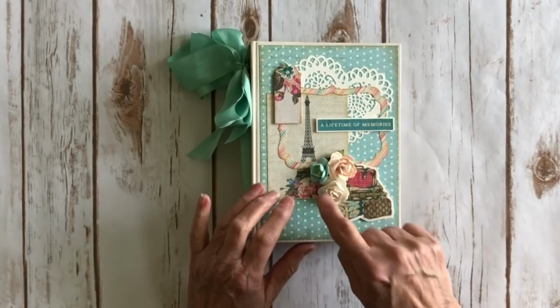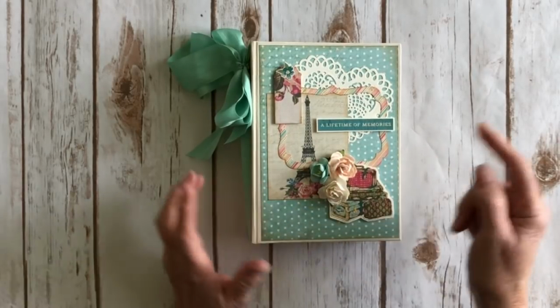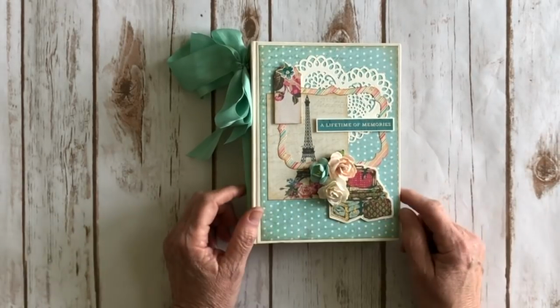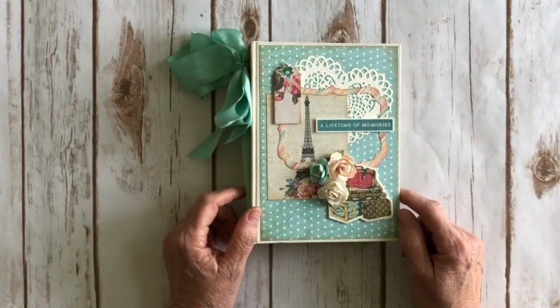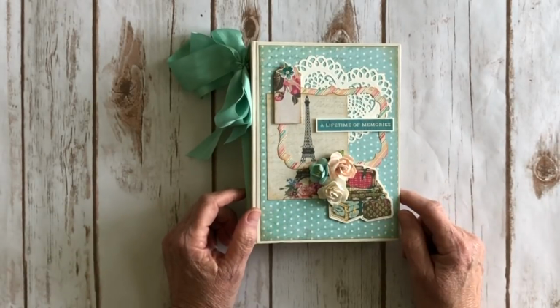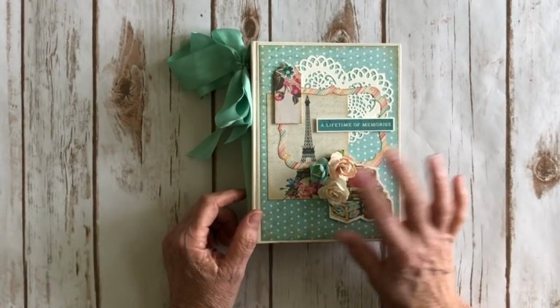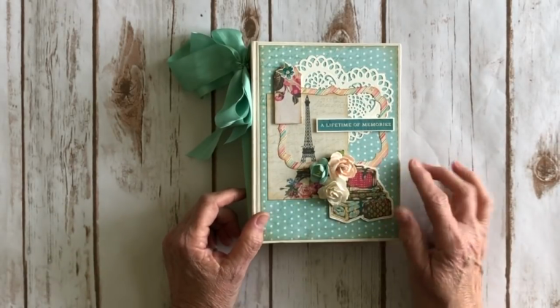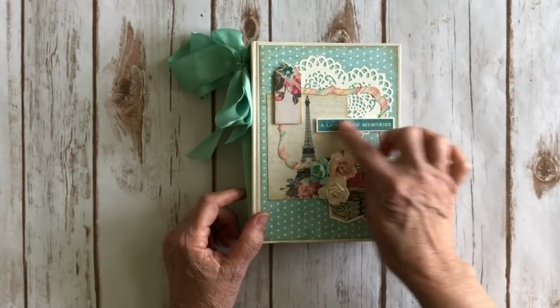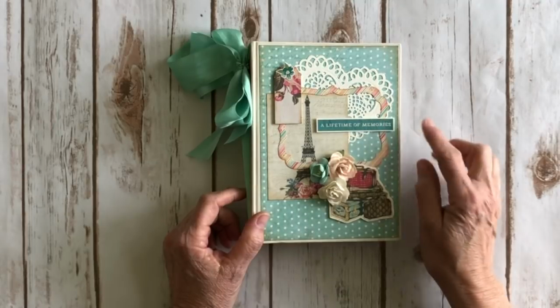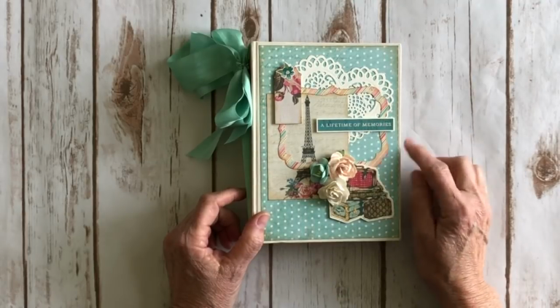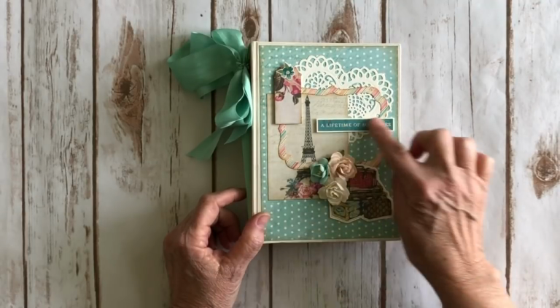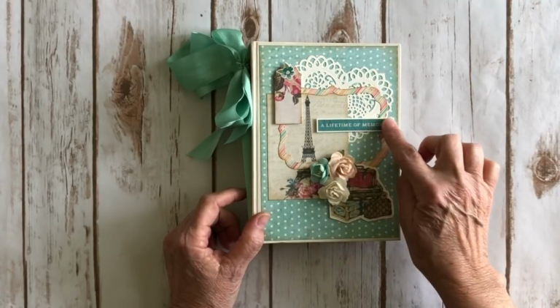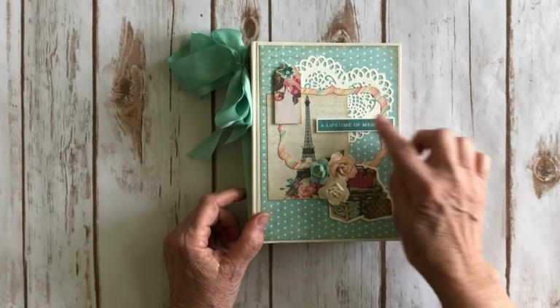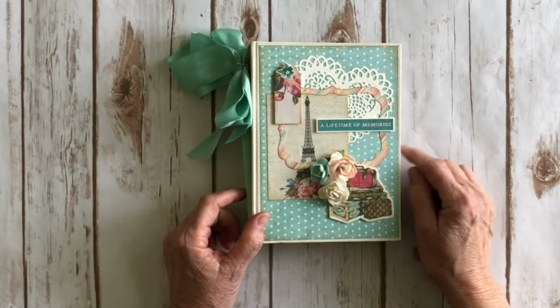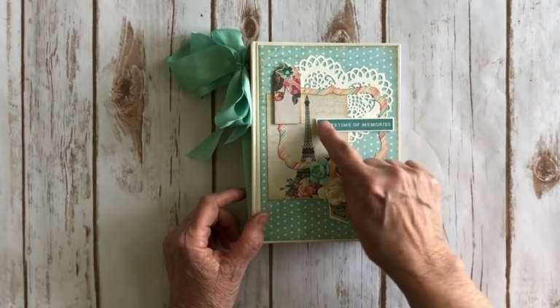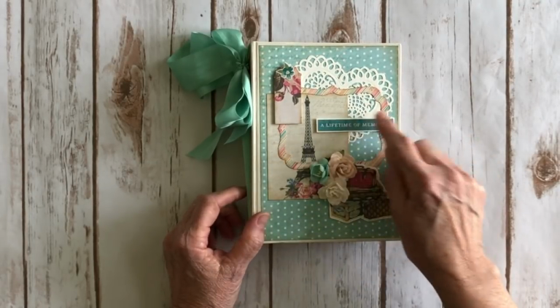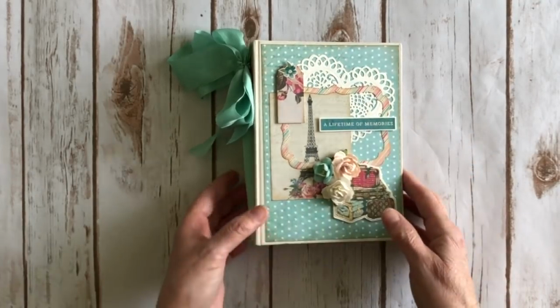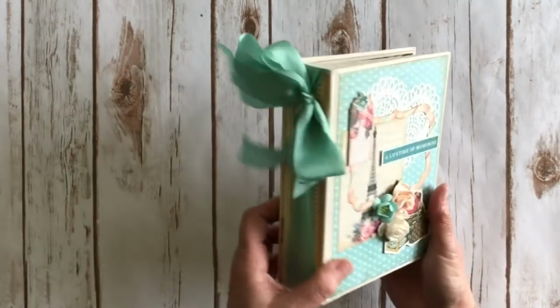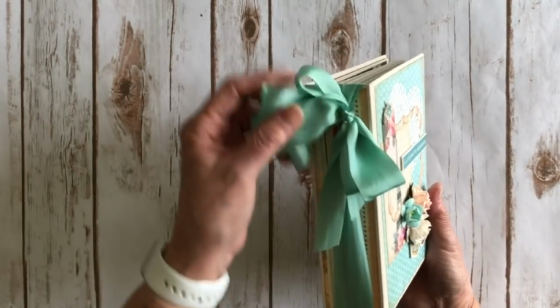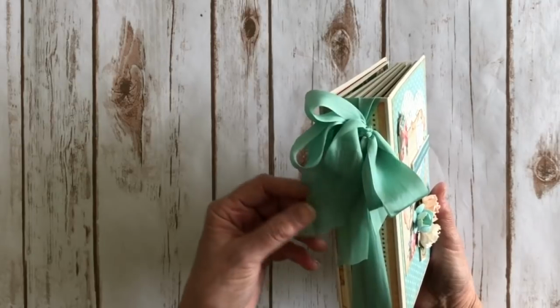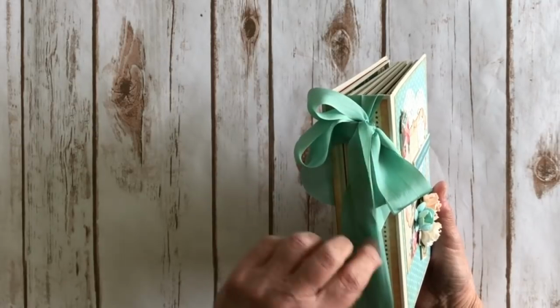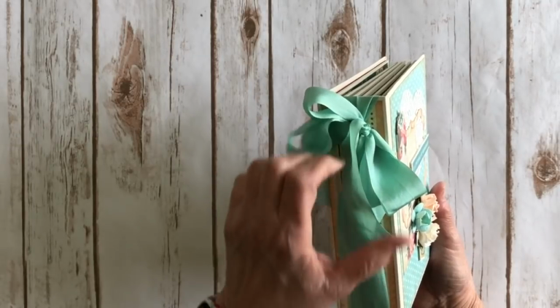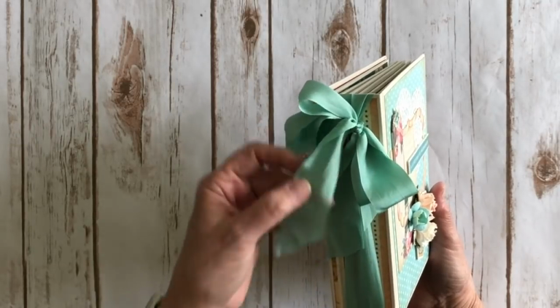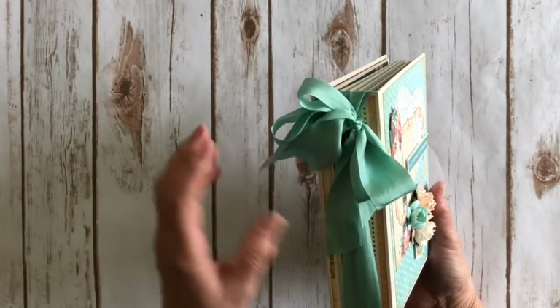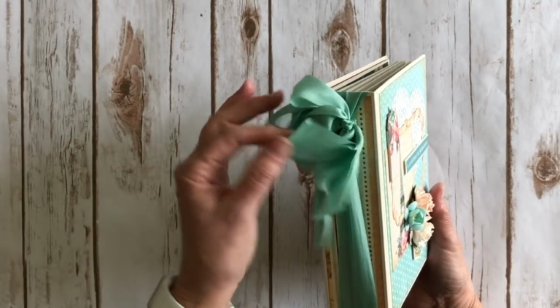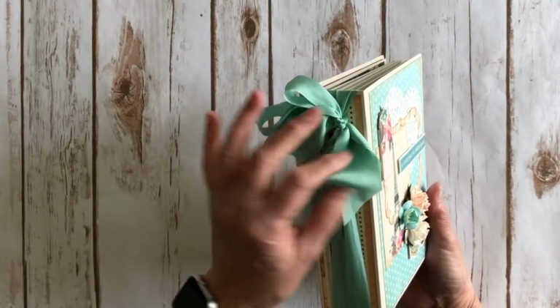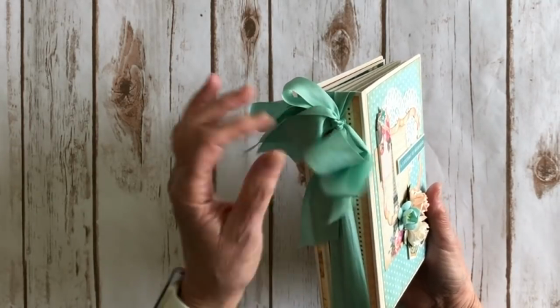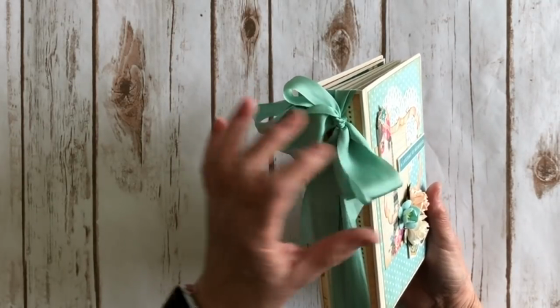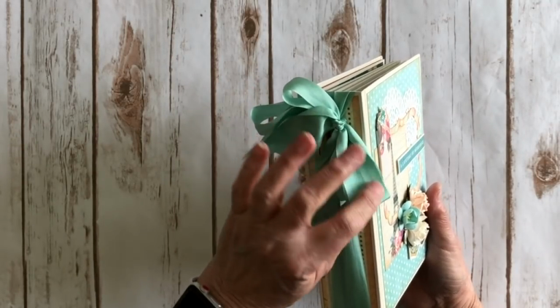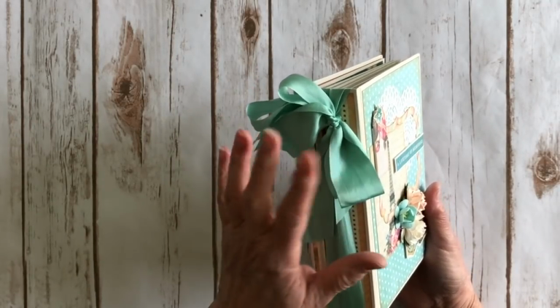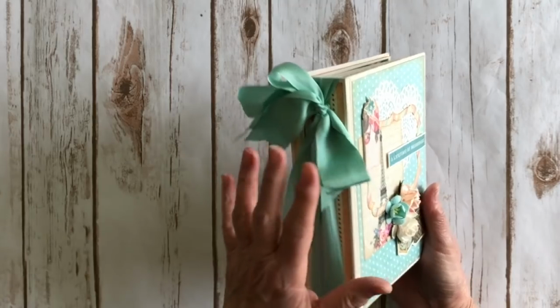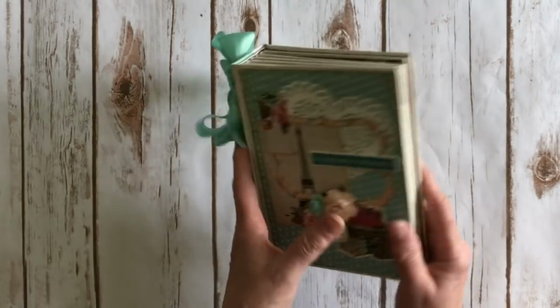These are some flowers from Wild Orchid Crafts, and another sticker from the sticker sheet that I put on some foam tape and popped up. This ribbon is from Mayarts — I think it's called Robin's Egg Blue. It's one of my favorites; it's silk and one and a quarter inches wide.